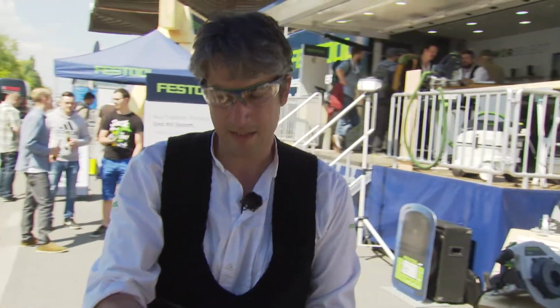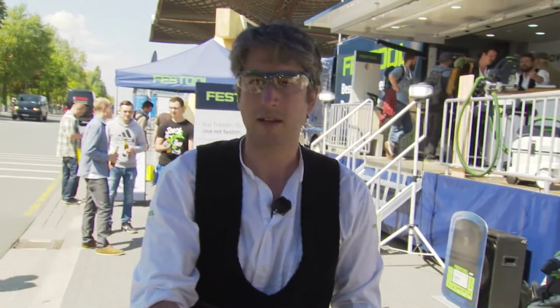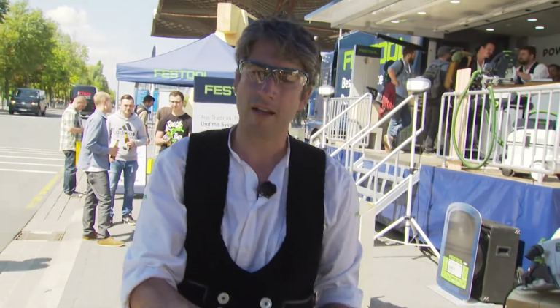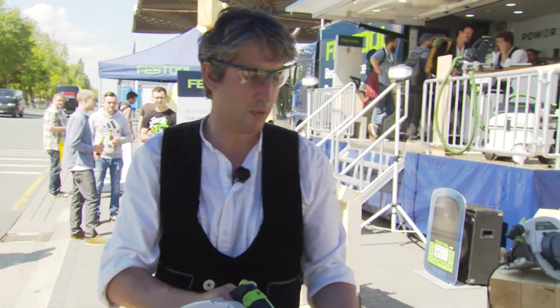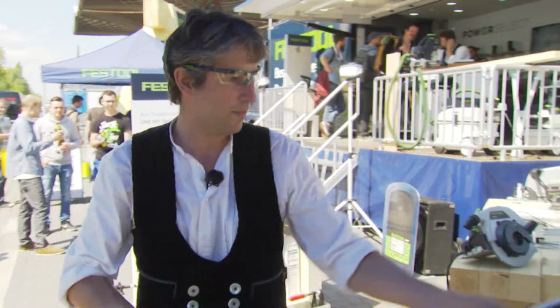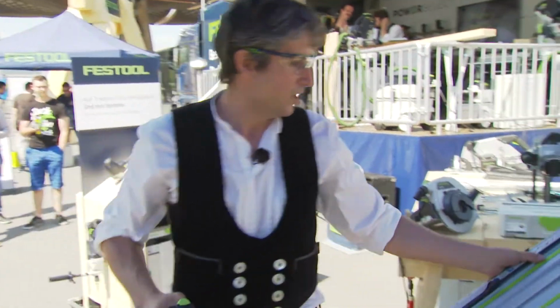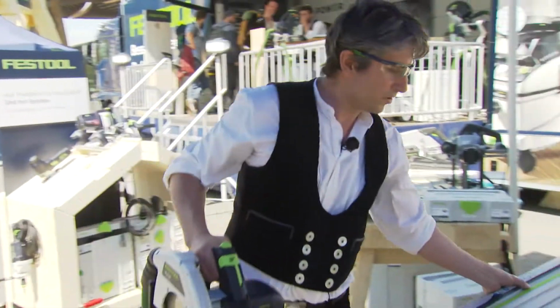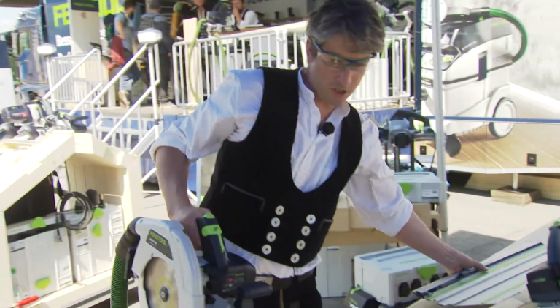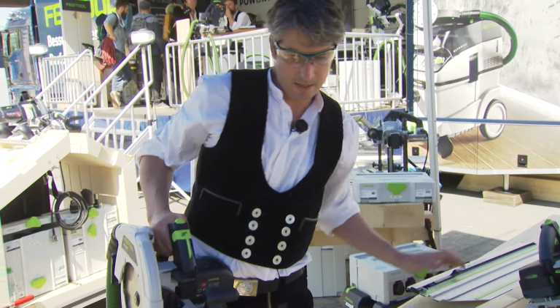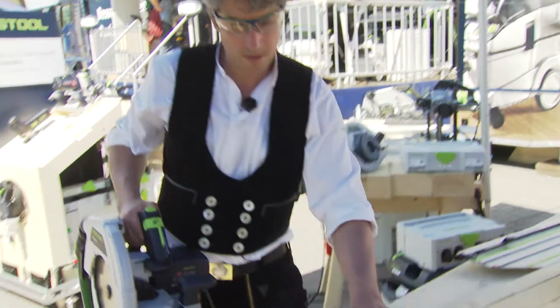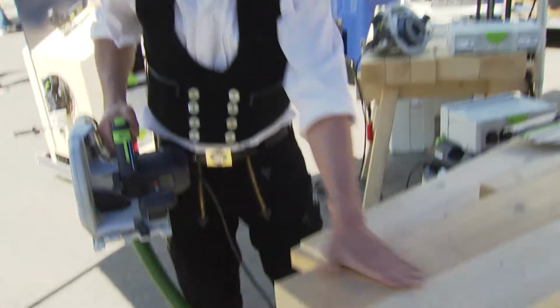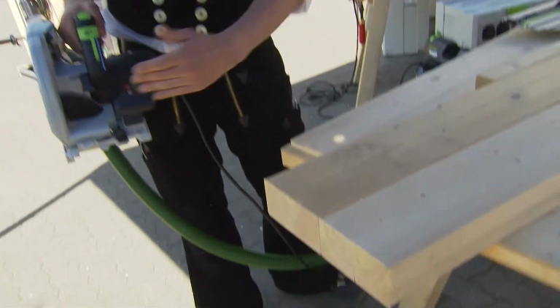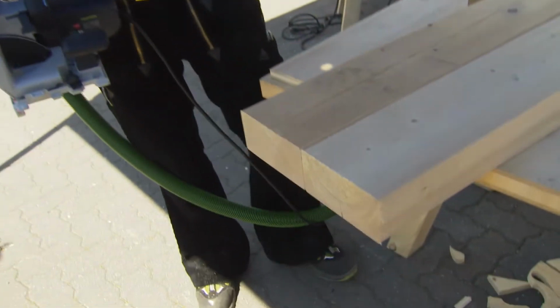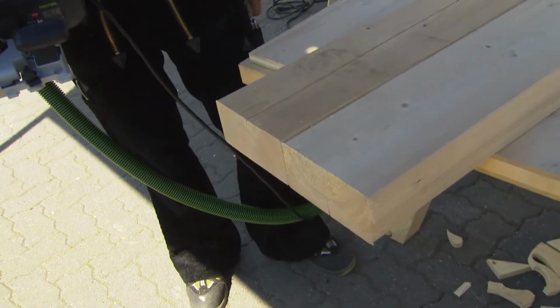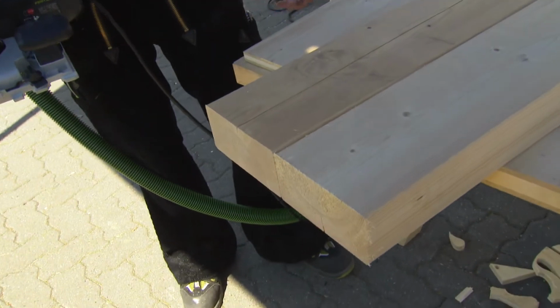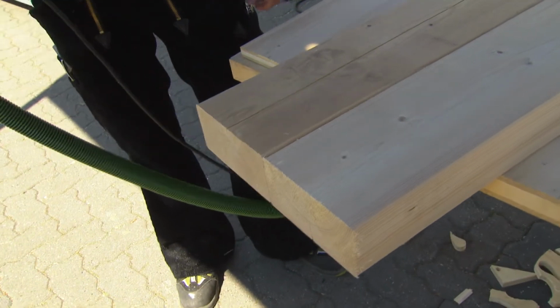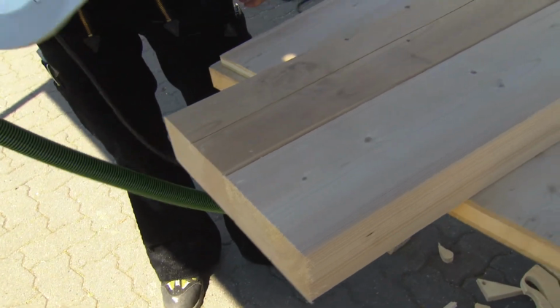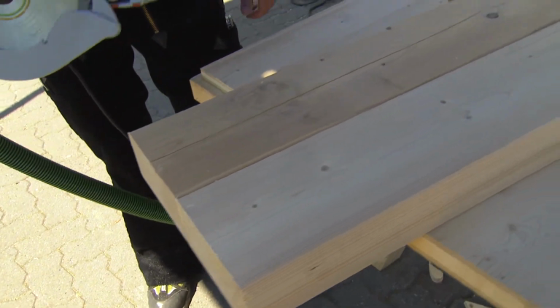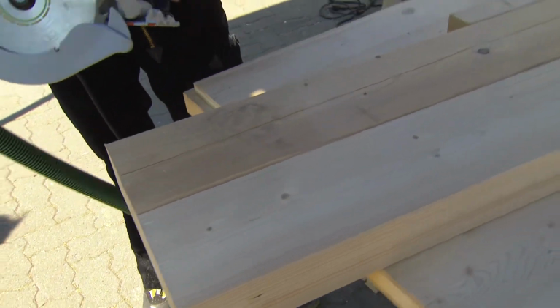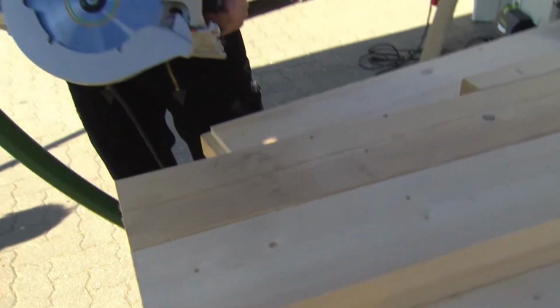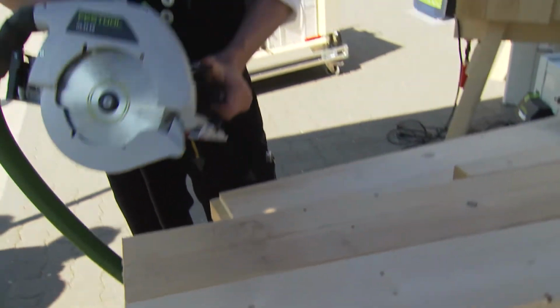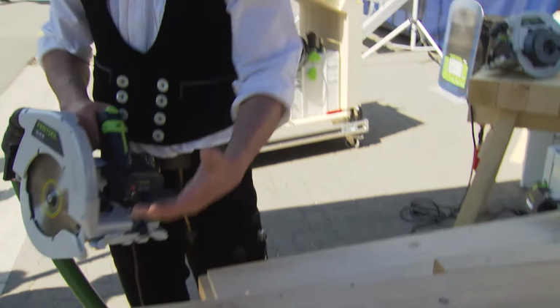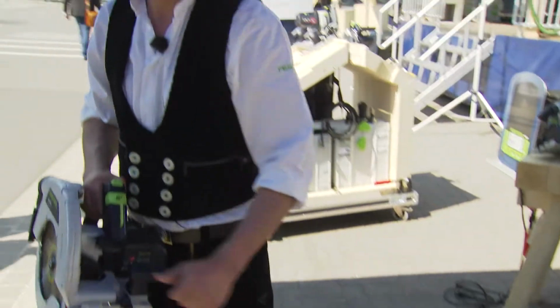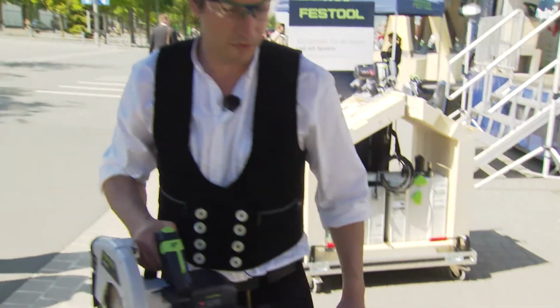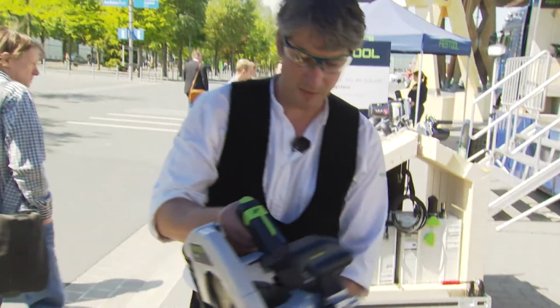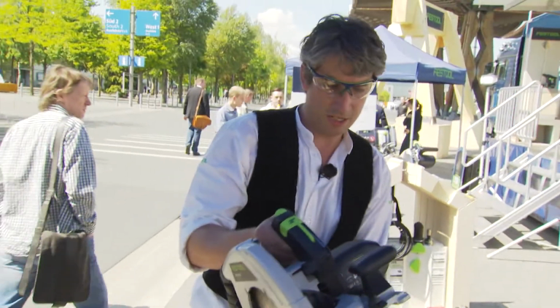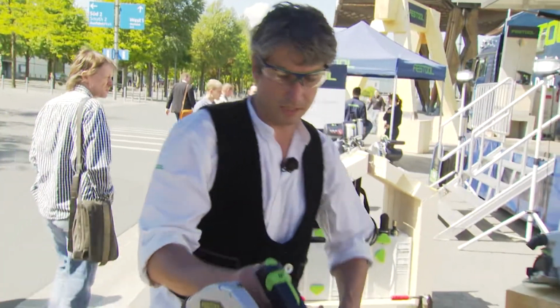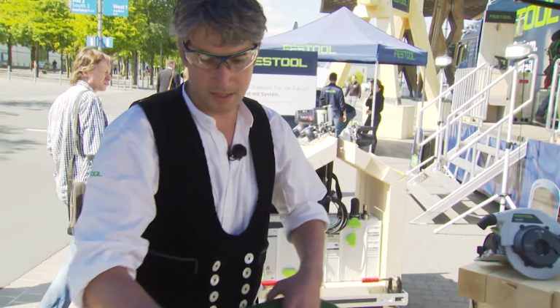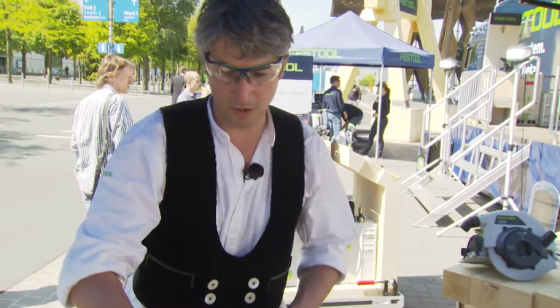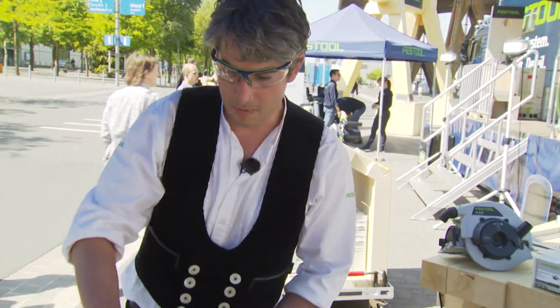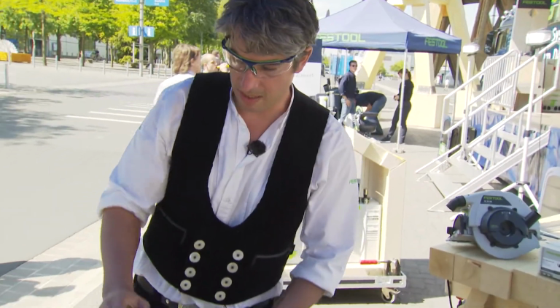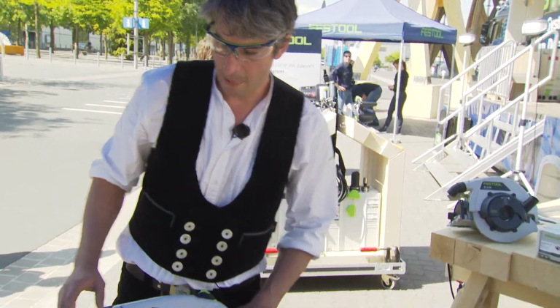So, you see, not a problem at all. Just remember that these planks are up to 13 meters long. So it's great that you don't have to carry the plank to a mitre saw, but rather just take the saw to the cut.